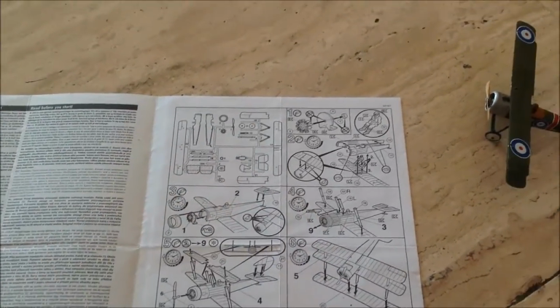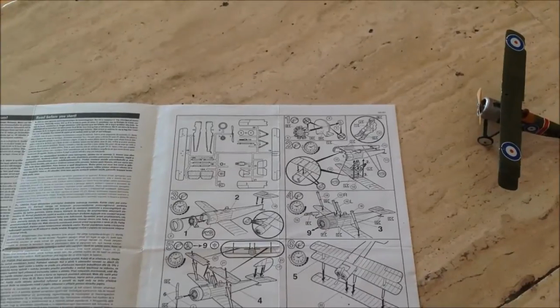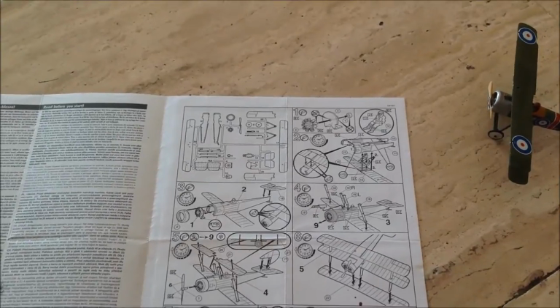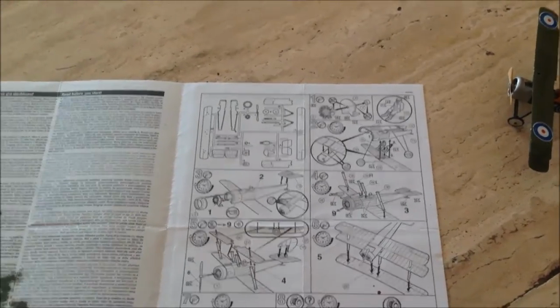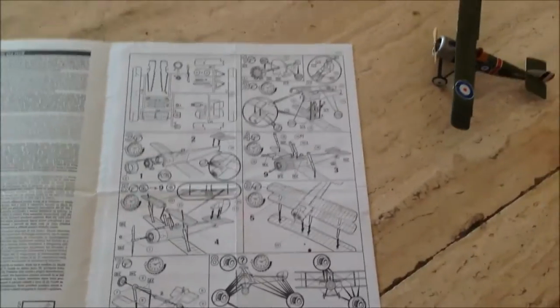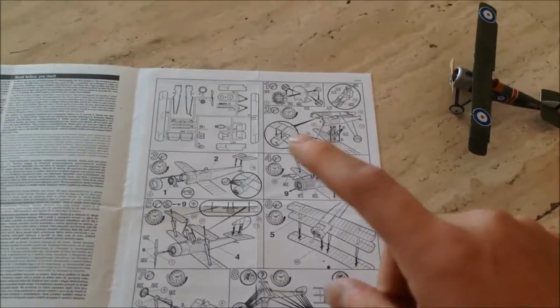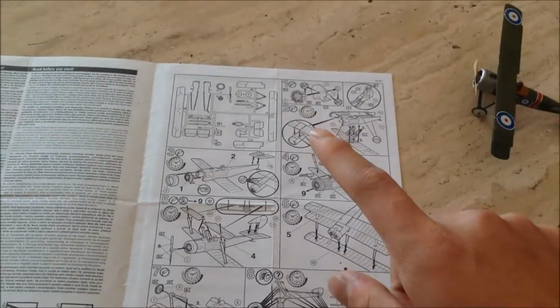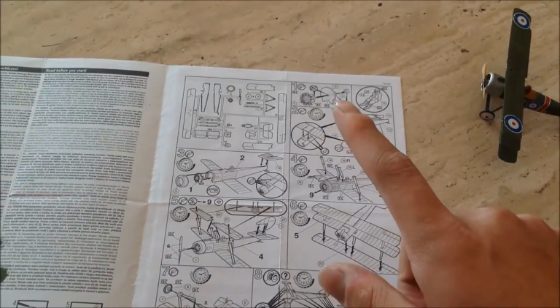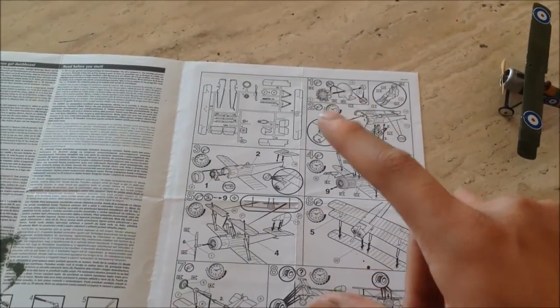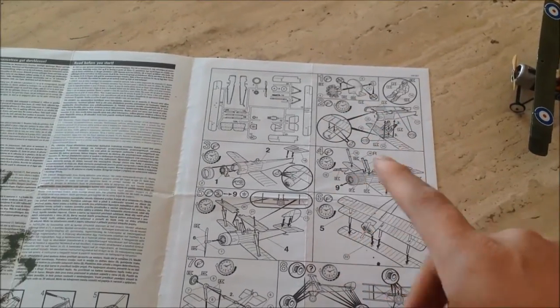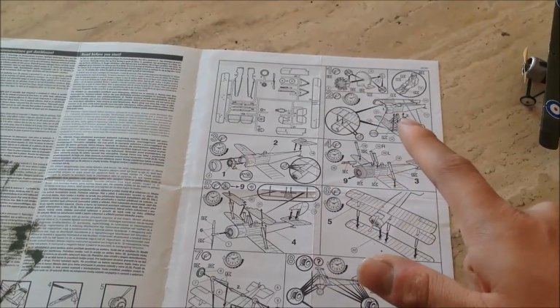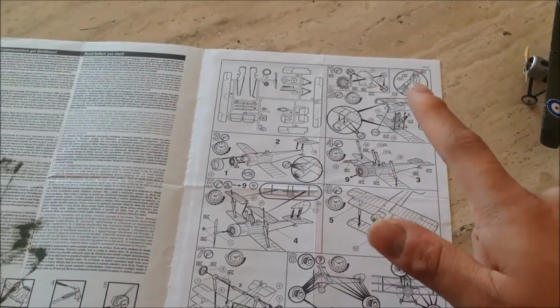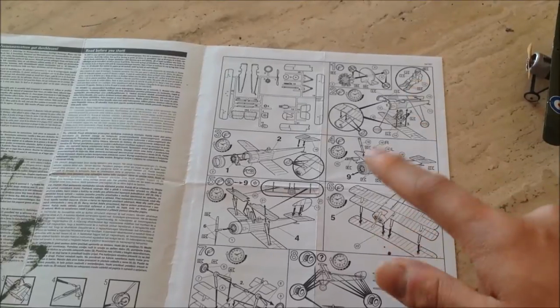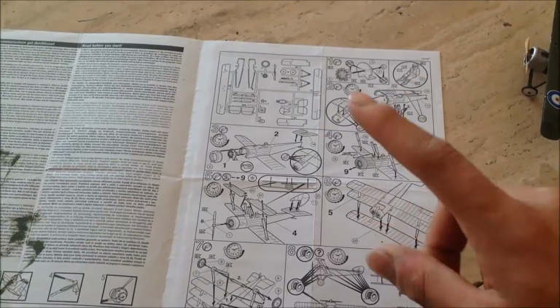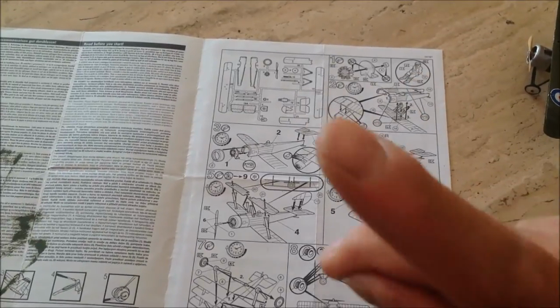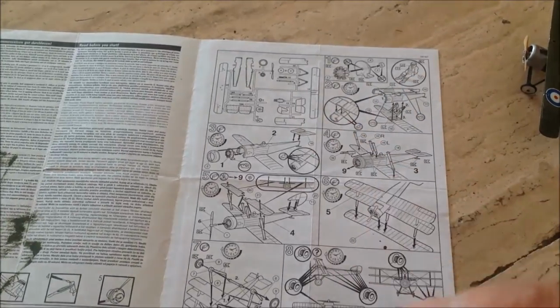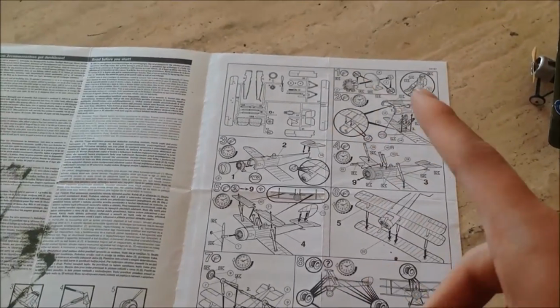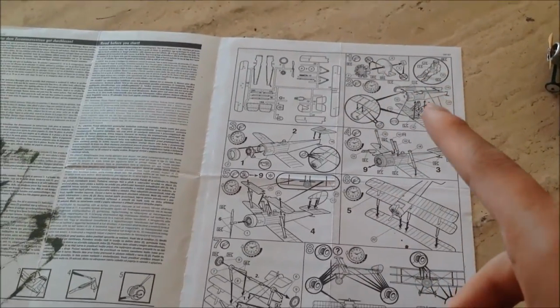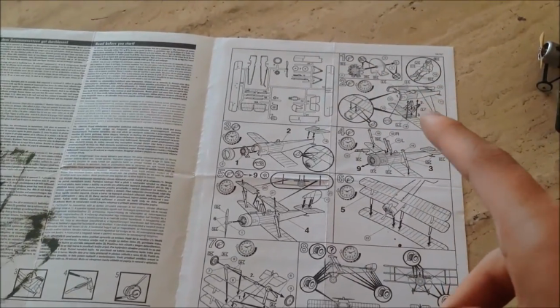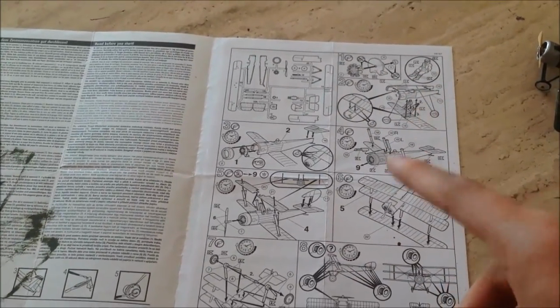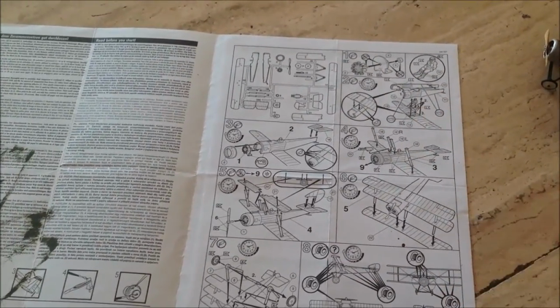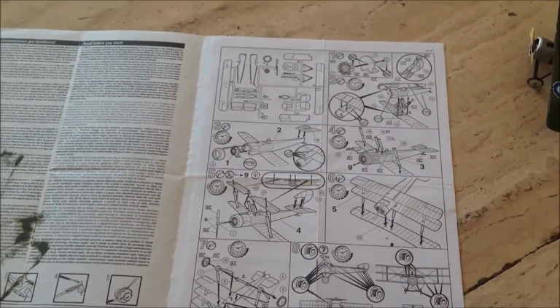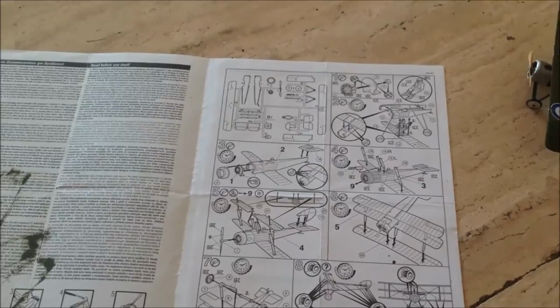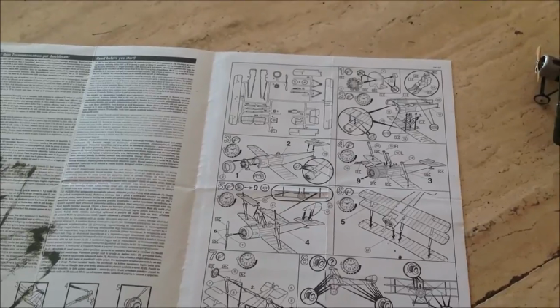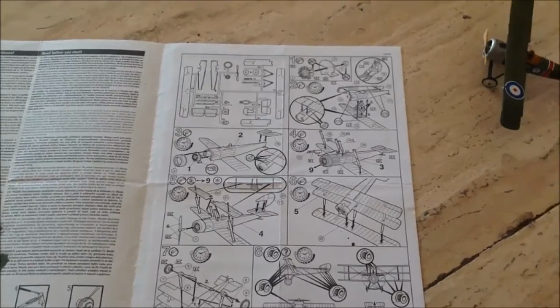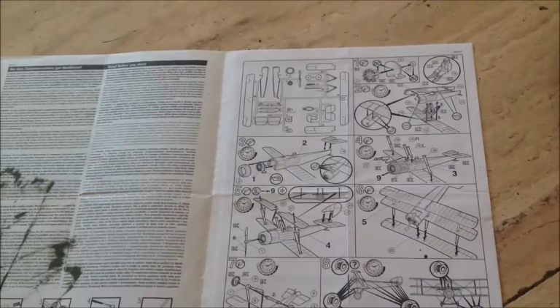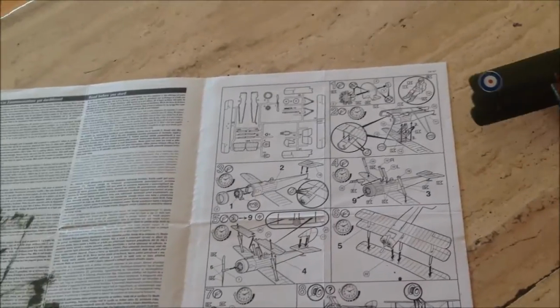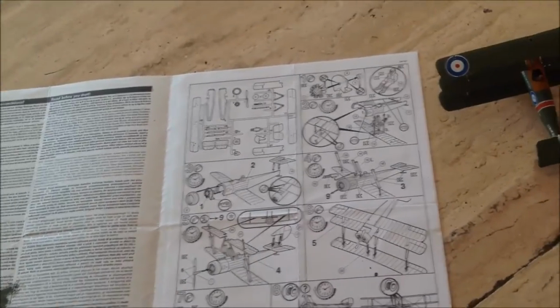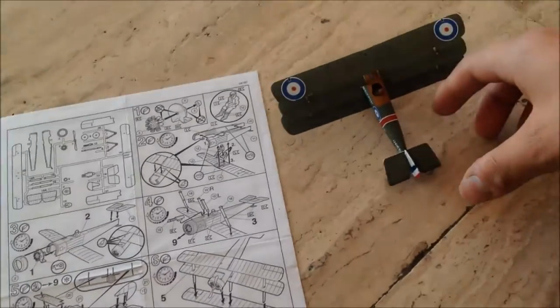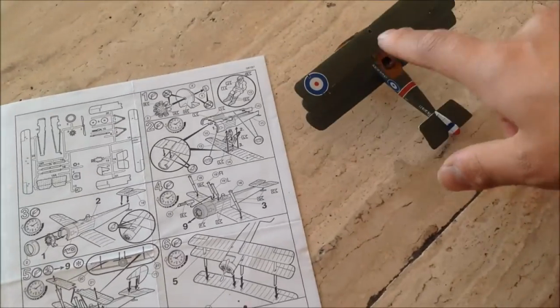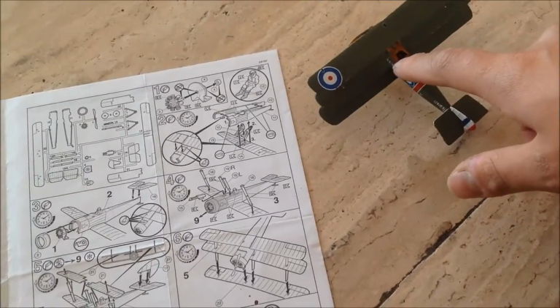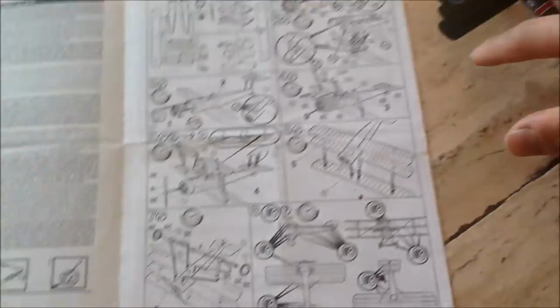And I don't know why, but if you want the engine assembly, cockpit with pilot figure - I like that. I like cockpits with figures. Not always, but in World War I aircraft, yeah, I like pilots.